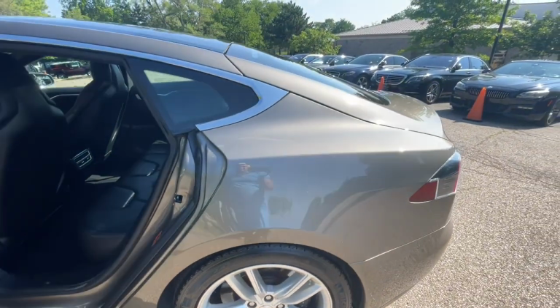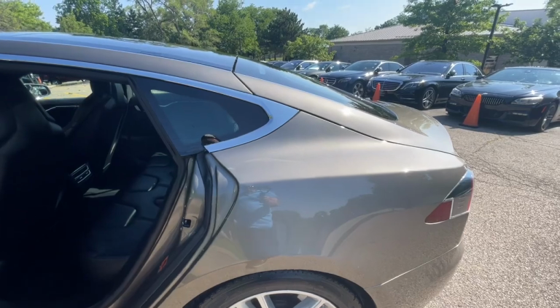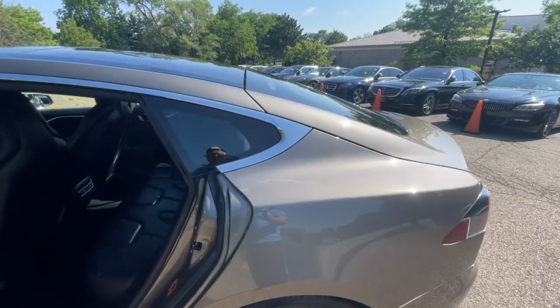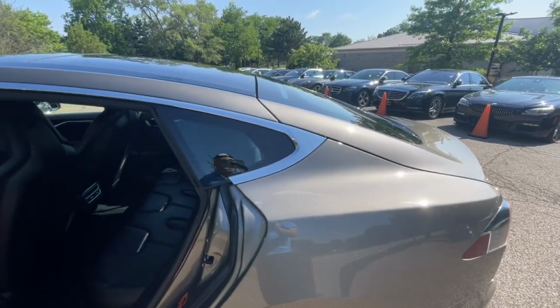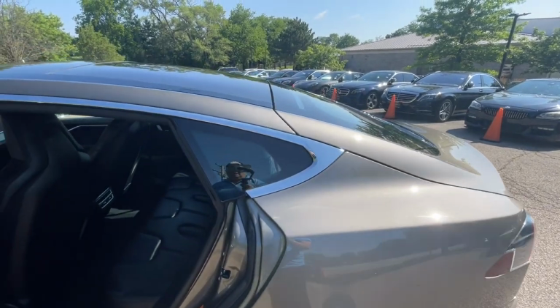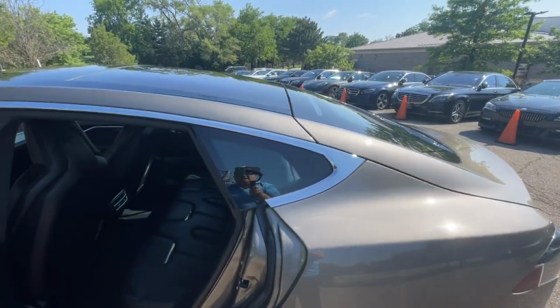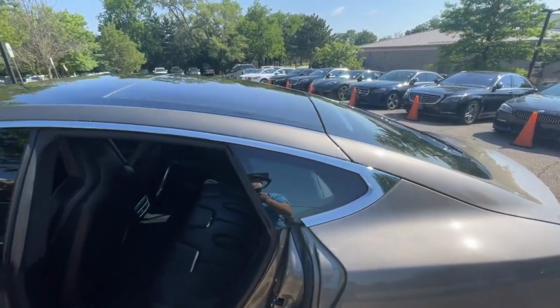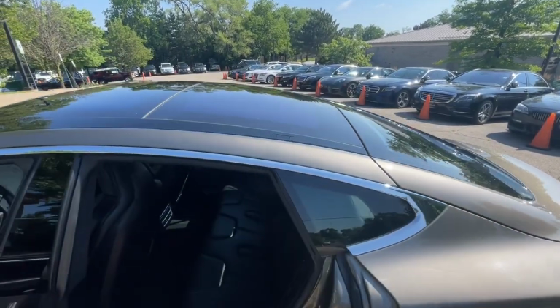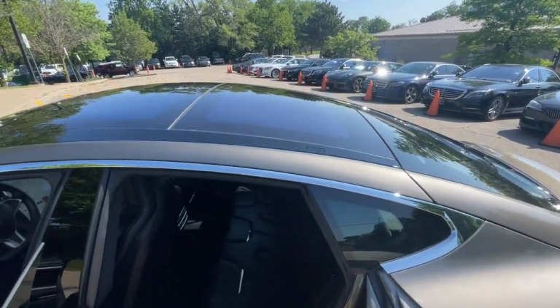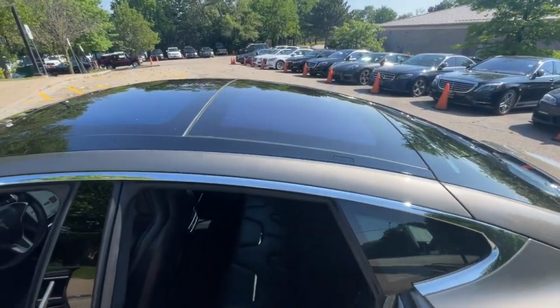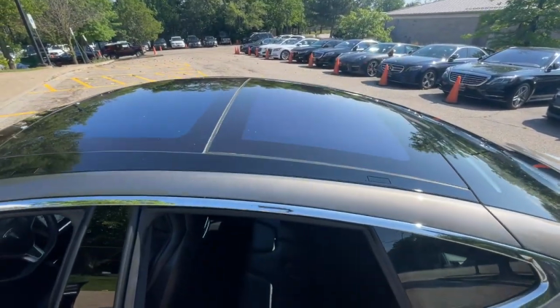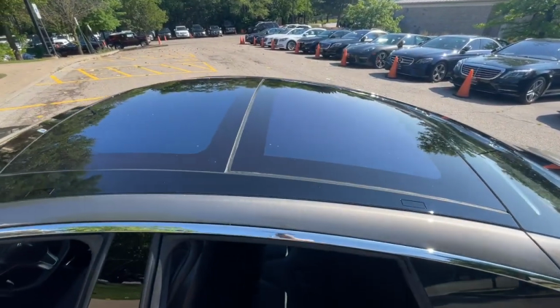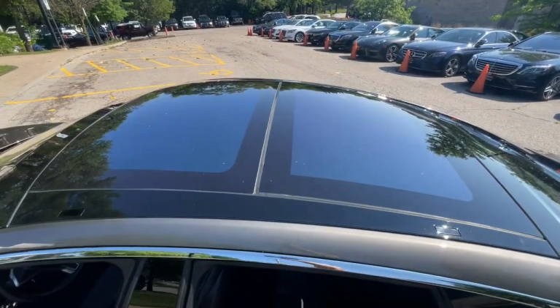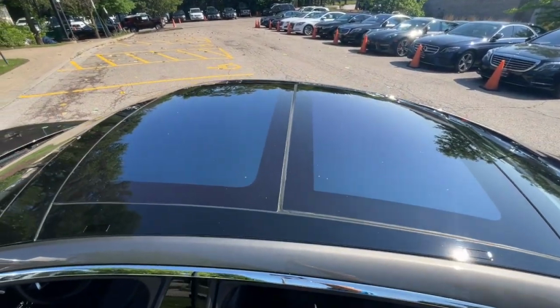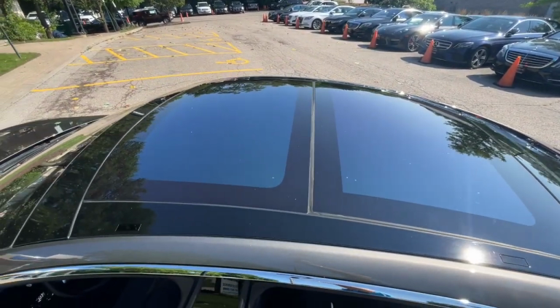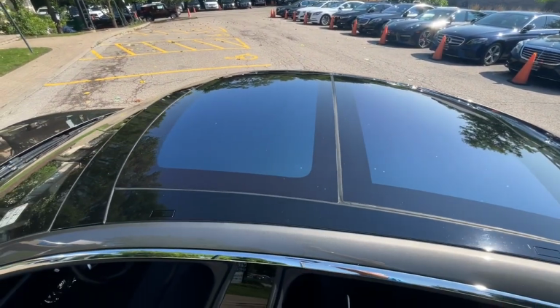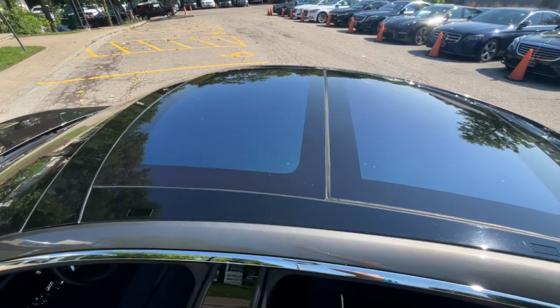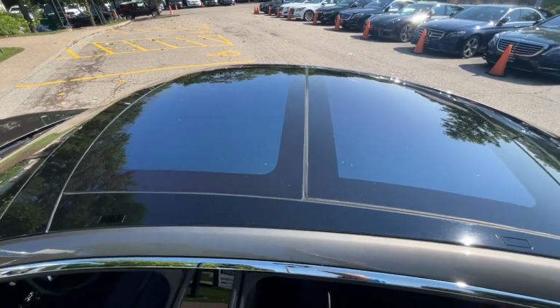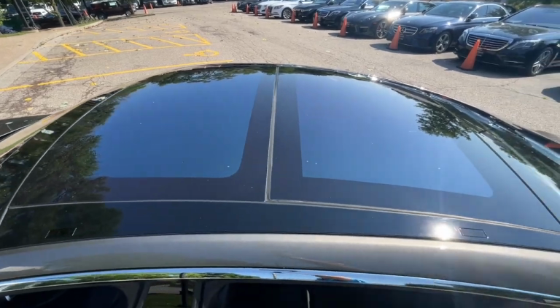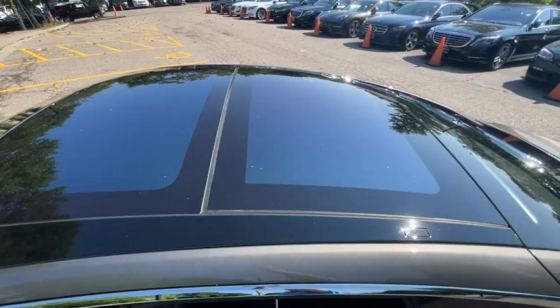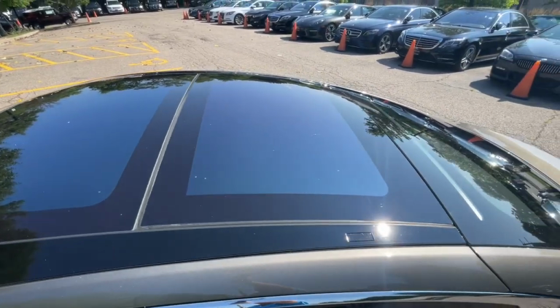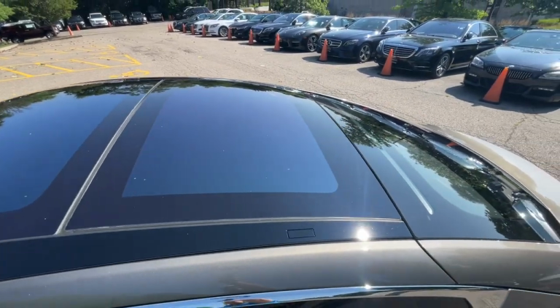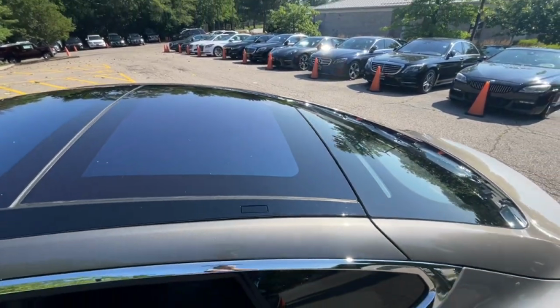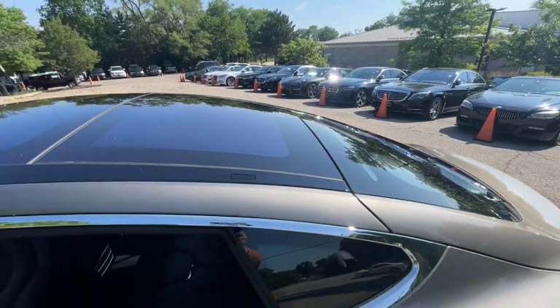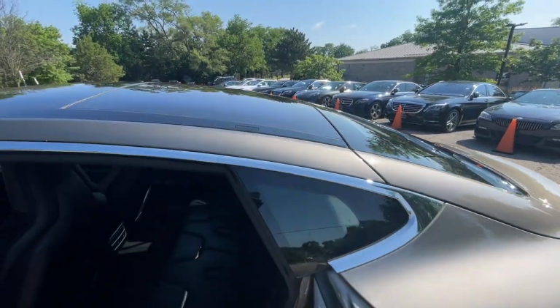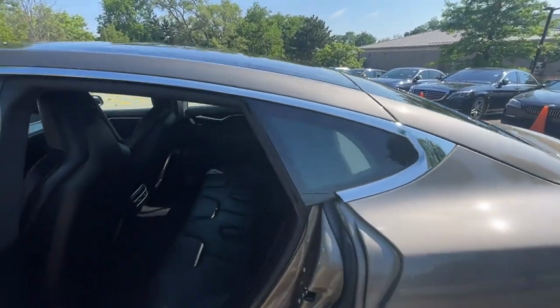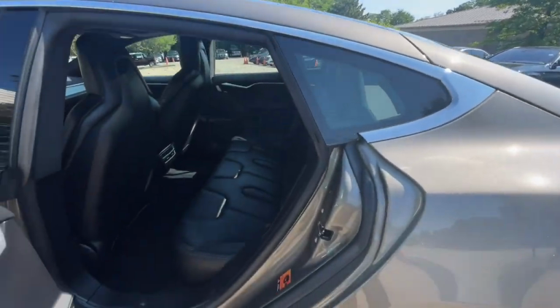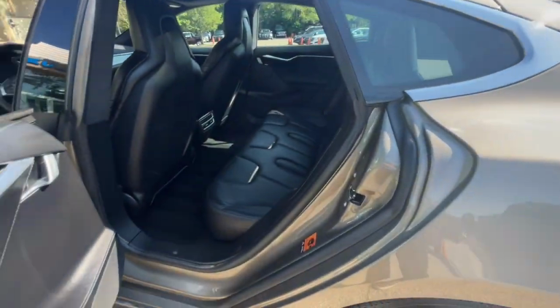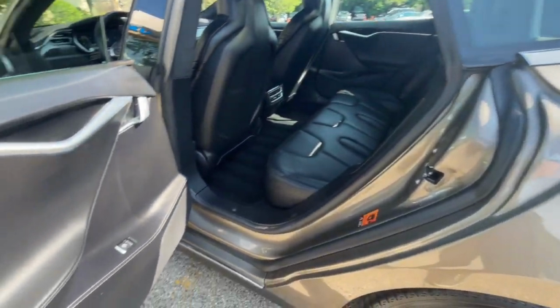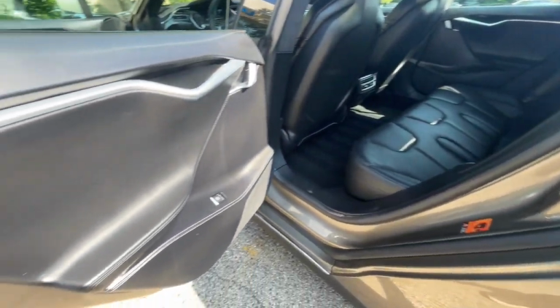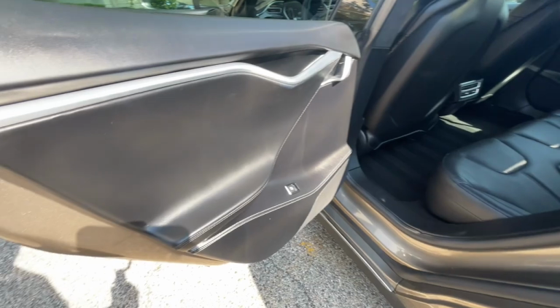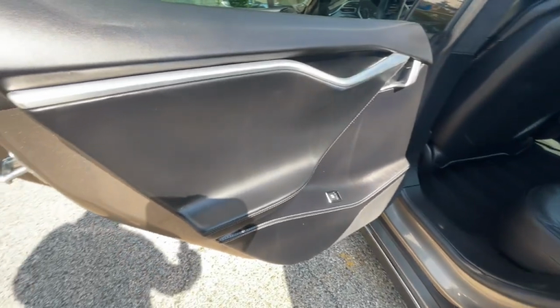Call us at 847-947-2900 or visit www.luxcarchicago.com. LuxCars Chicago is the ultimate source for all your automobile-related needs.